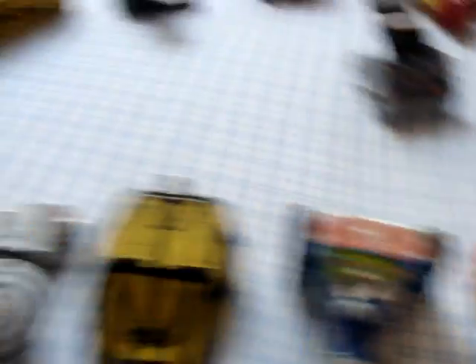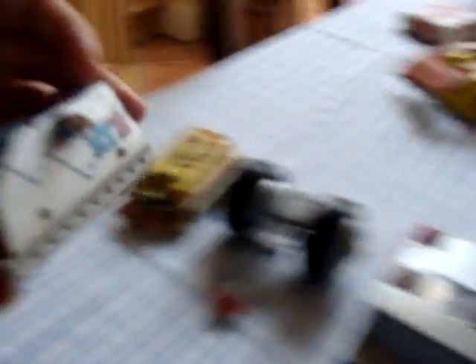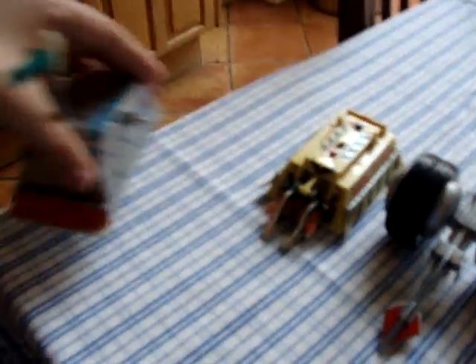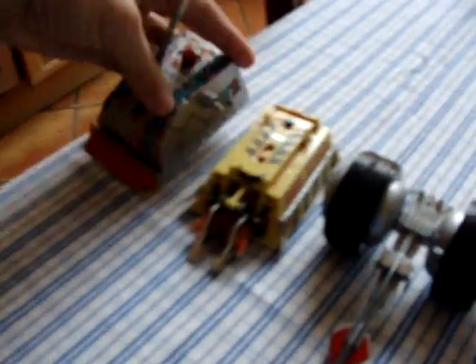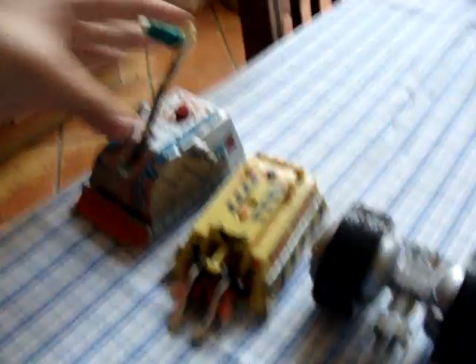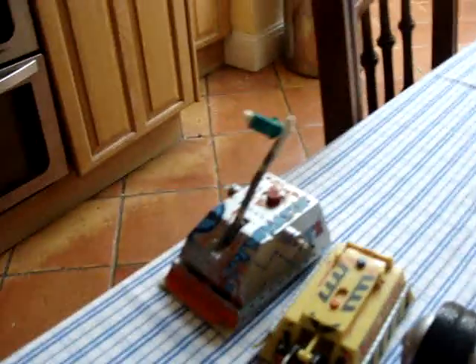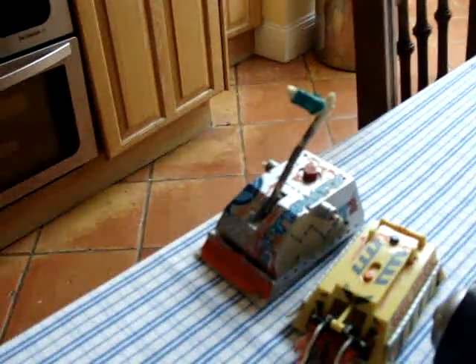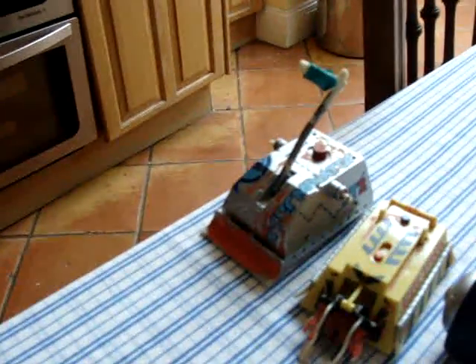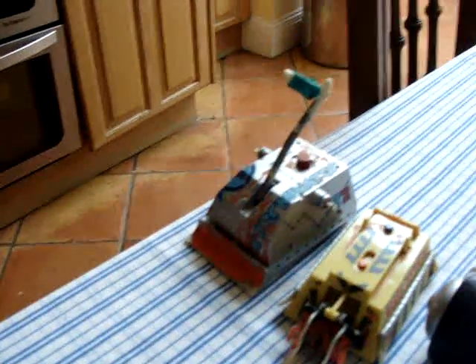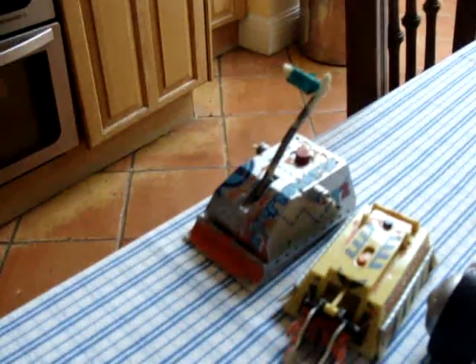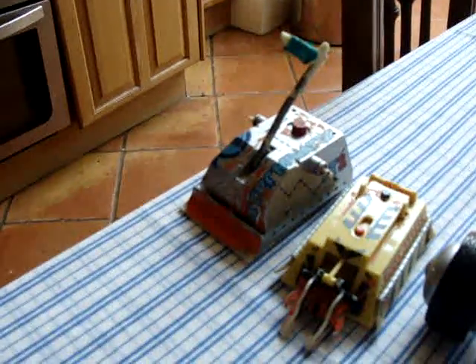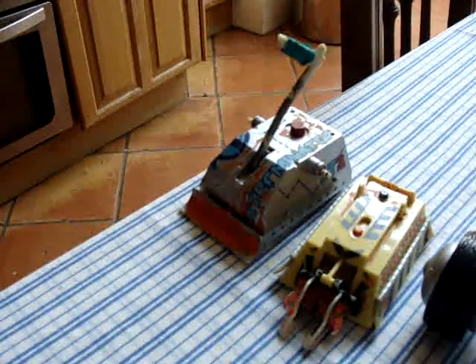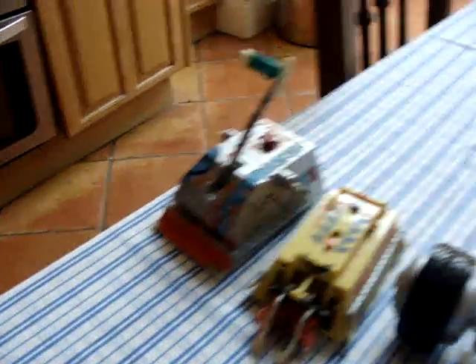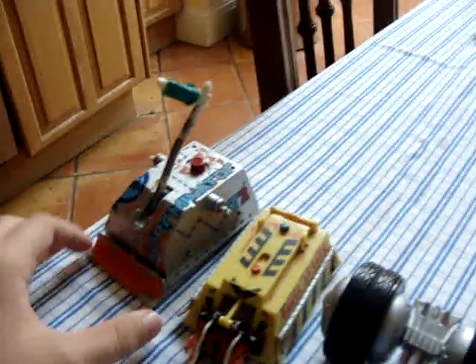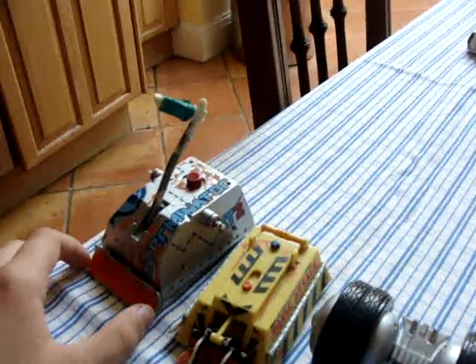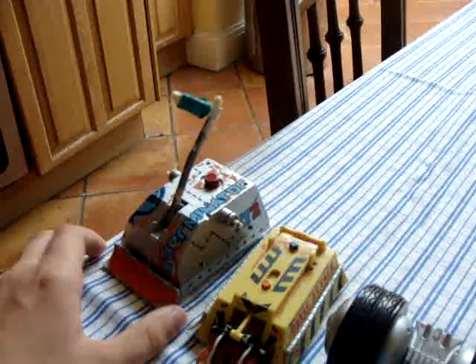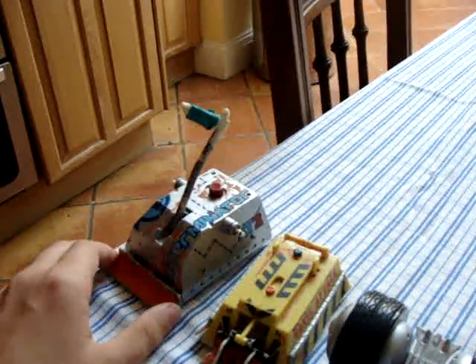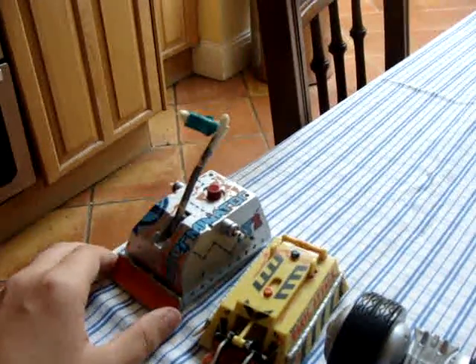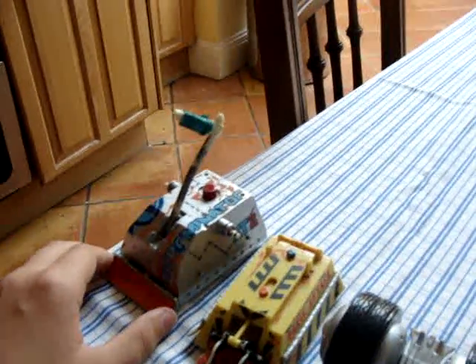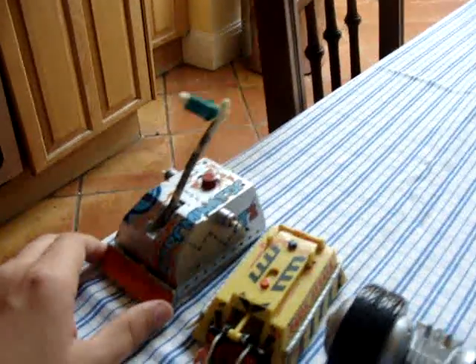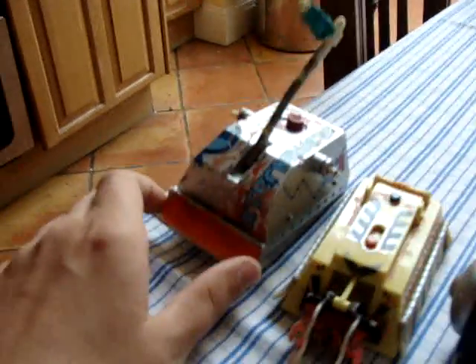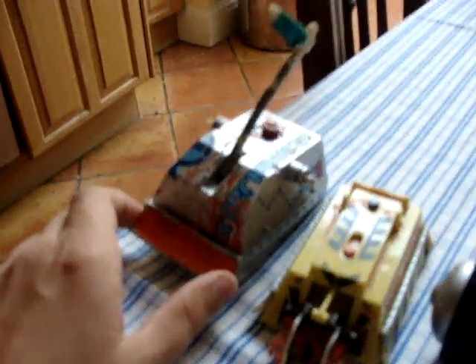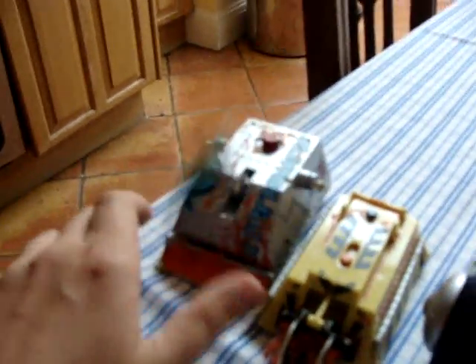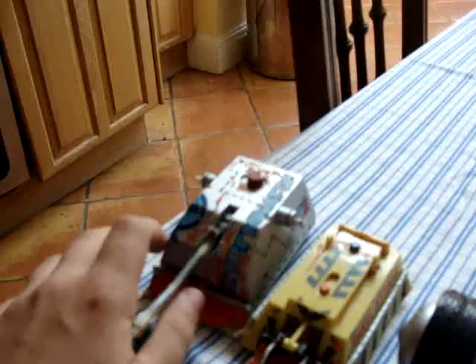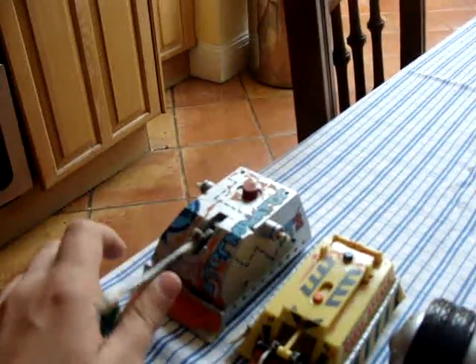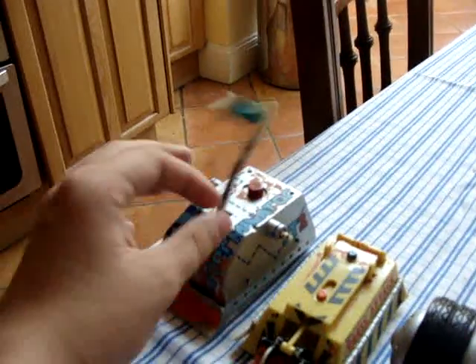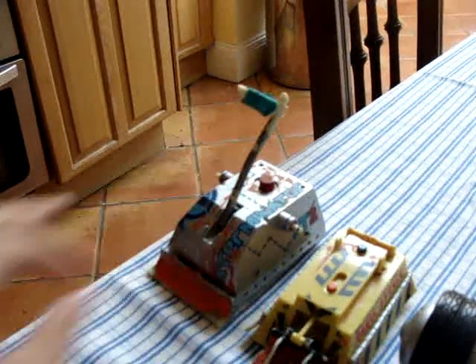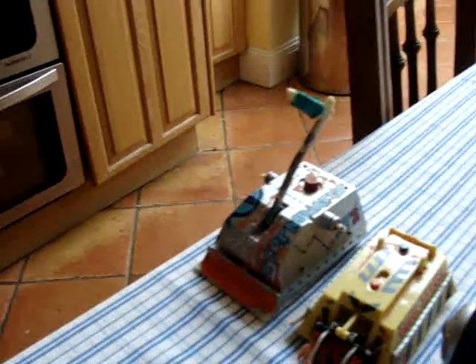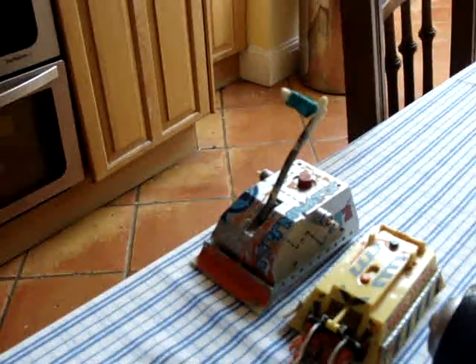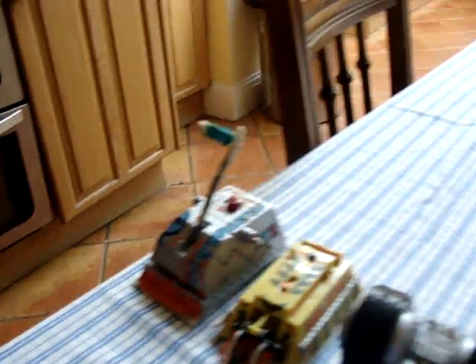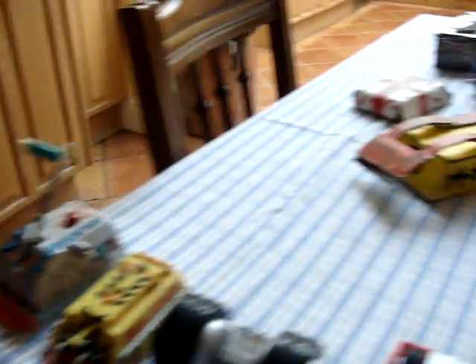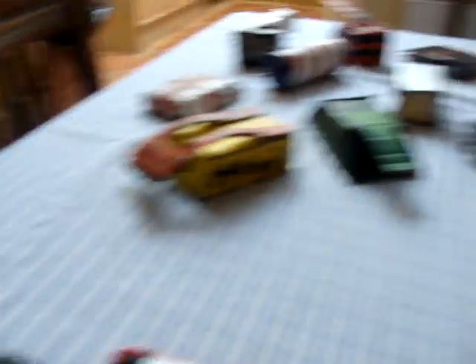Exterminator now. Like I said with Panic Attack, I did mess it up a bit. But the orange looked fine — Exterminator did actually used to be orange, so I don't think it will matter that much.